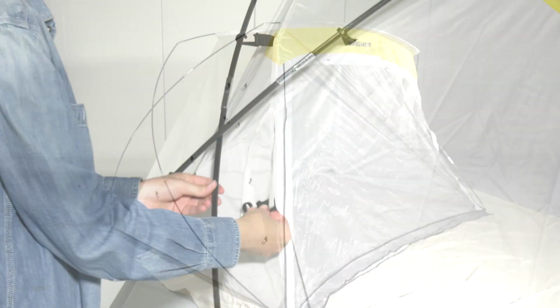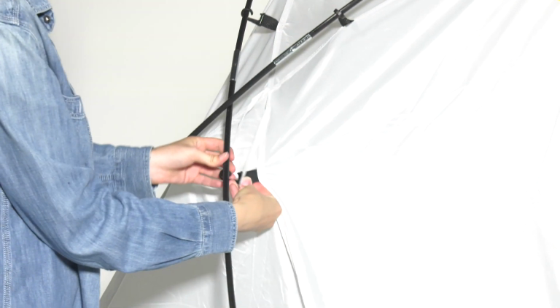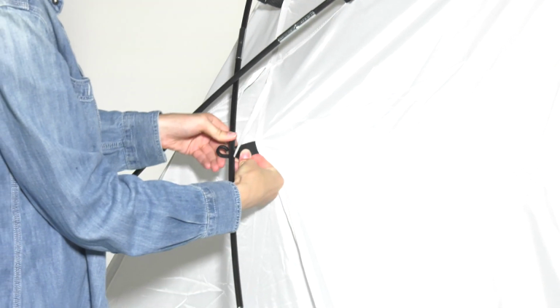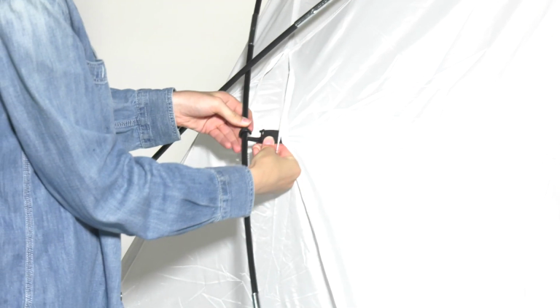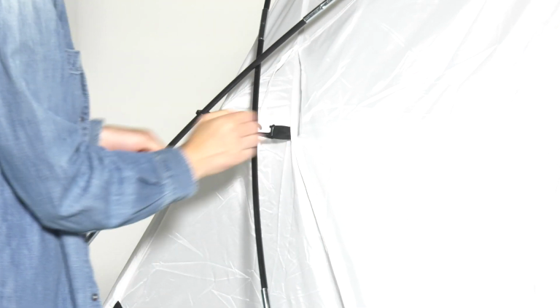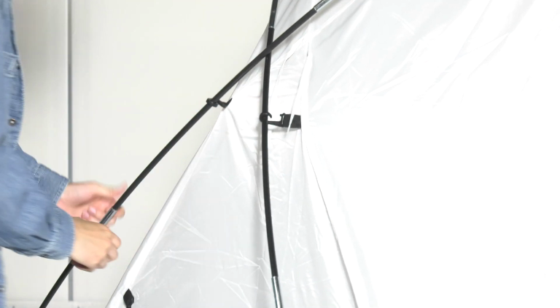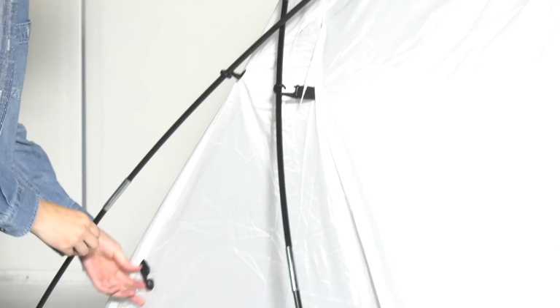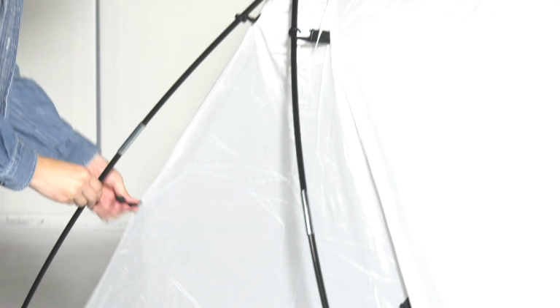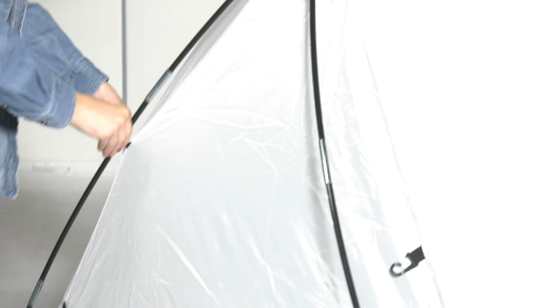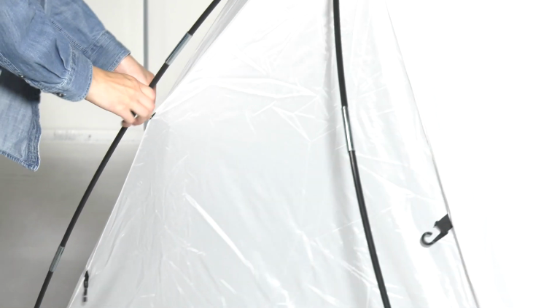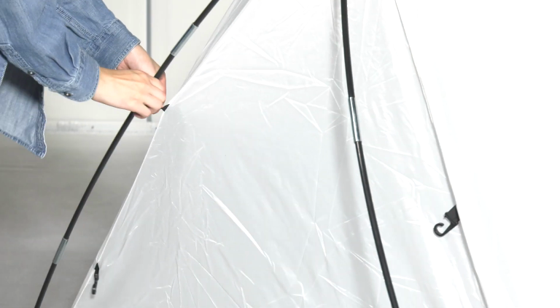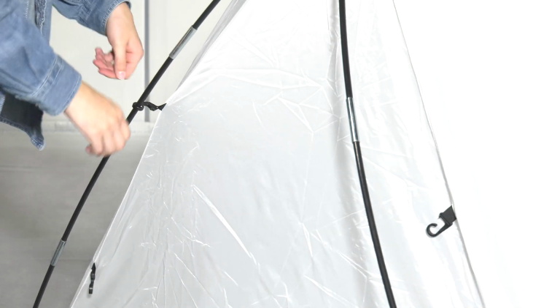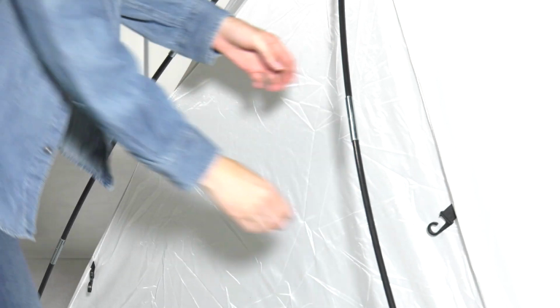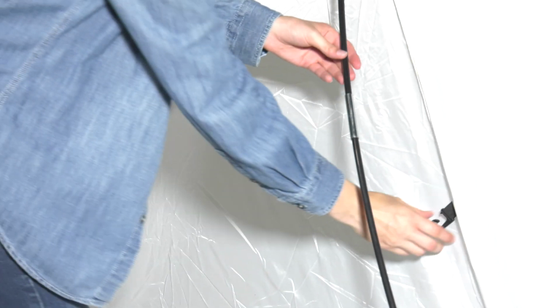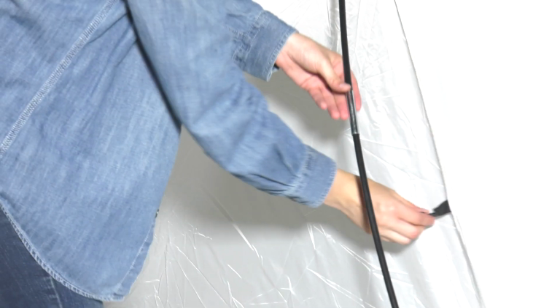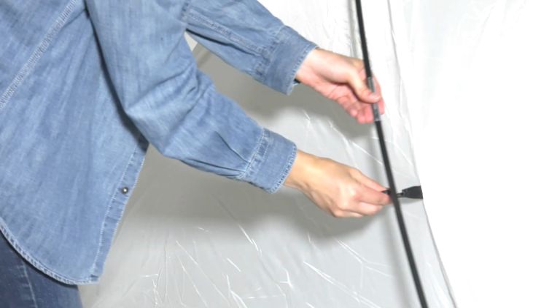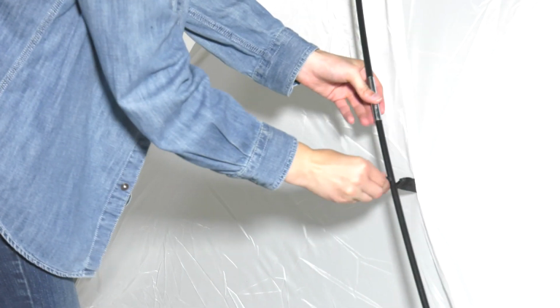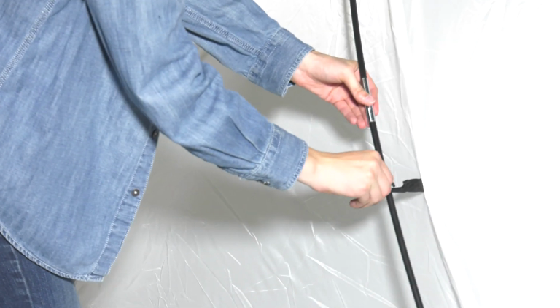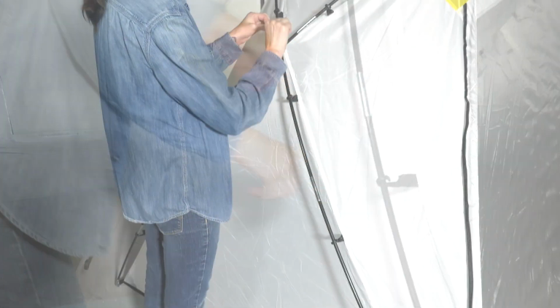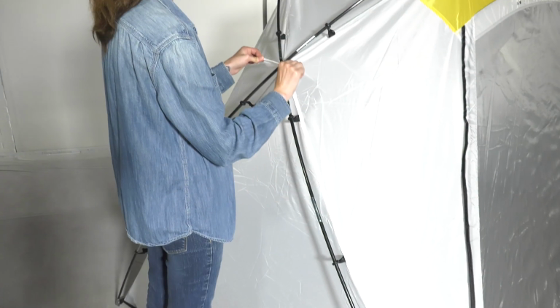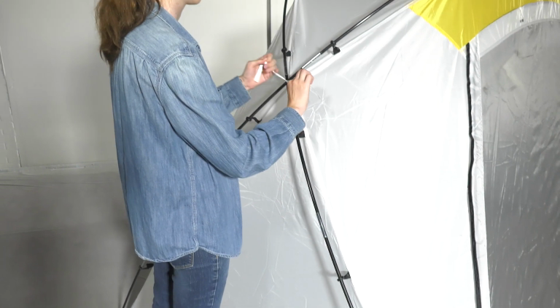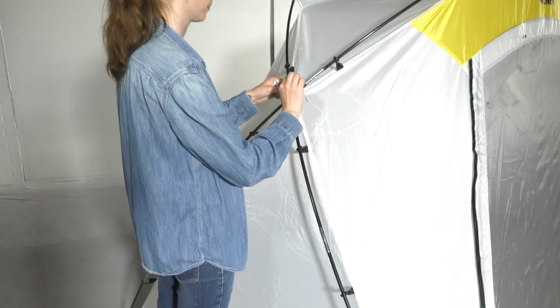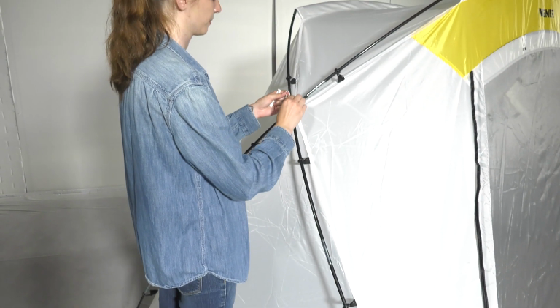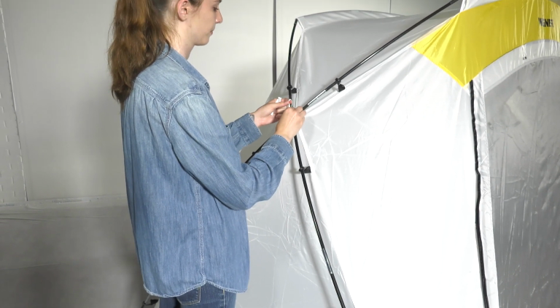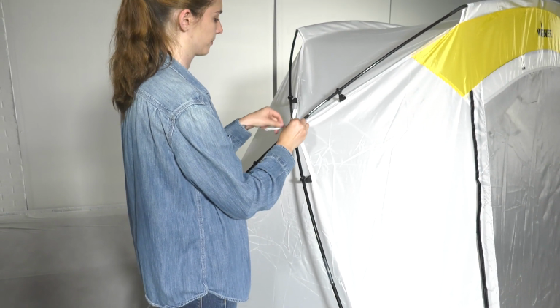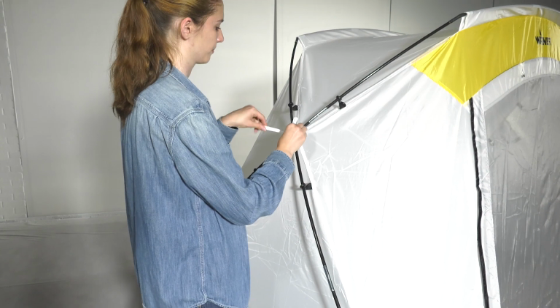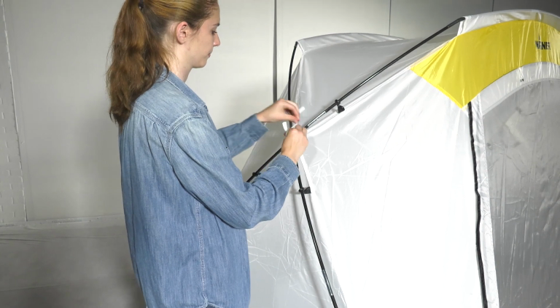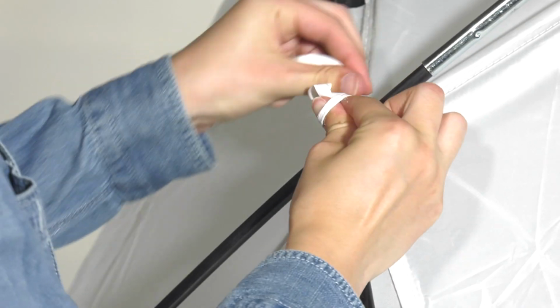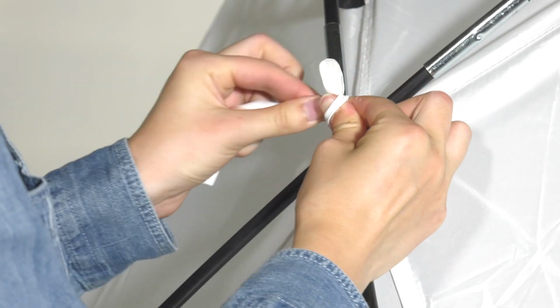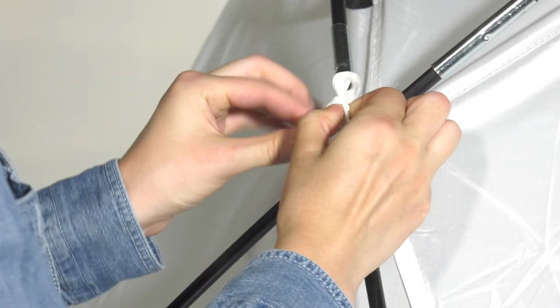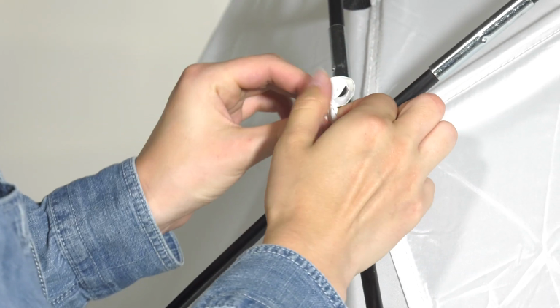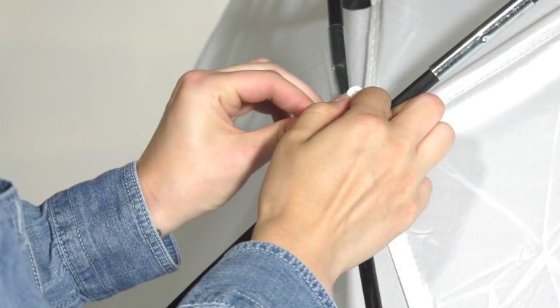Now hook the fabric part of the shelter onto the poles using the frame clips, and tie a bow with the ties on the sides of the shelter where the two poles intersect.